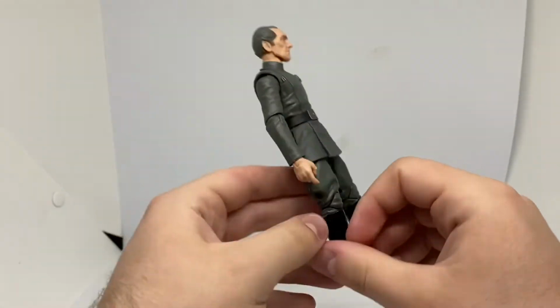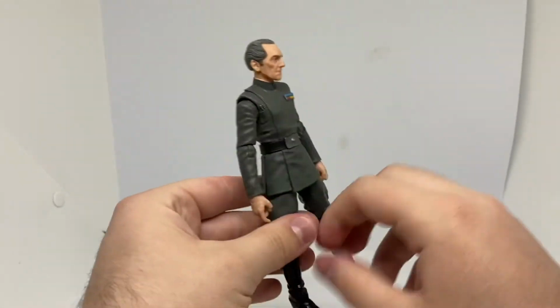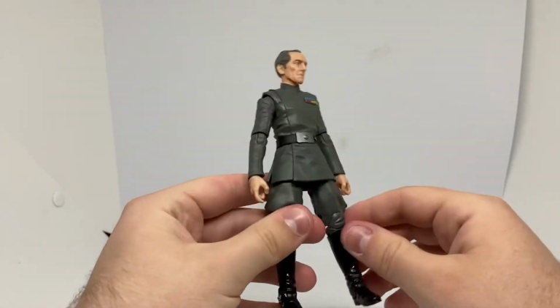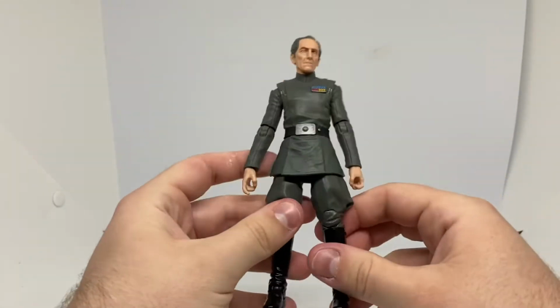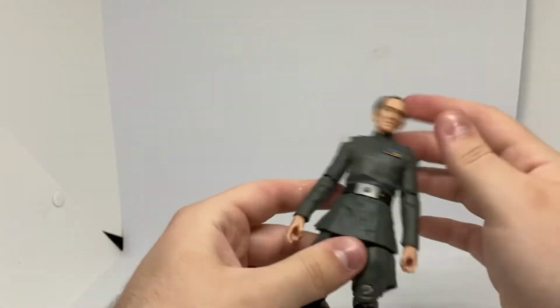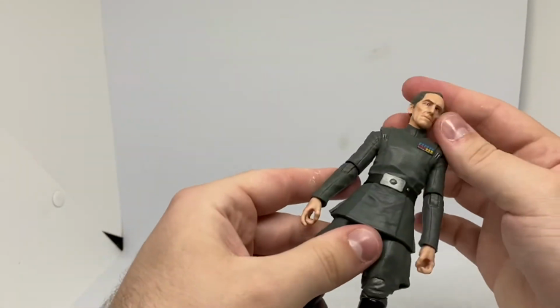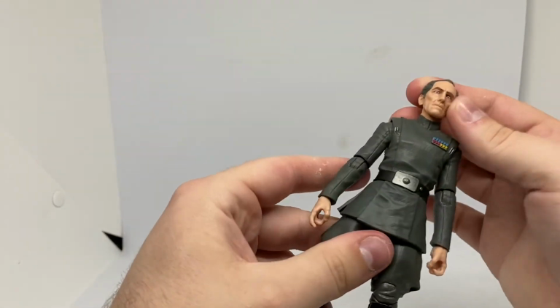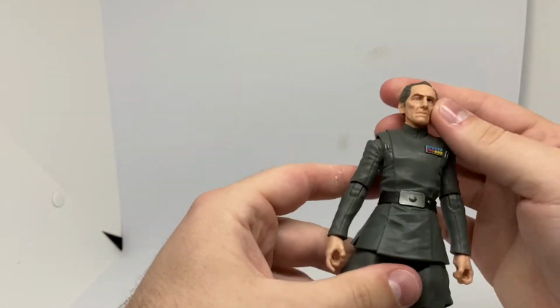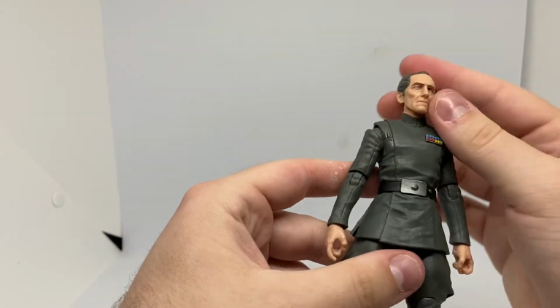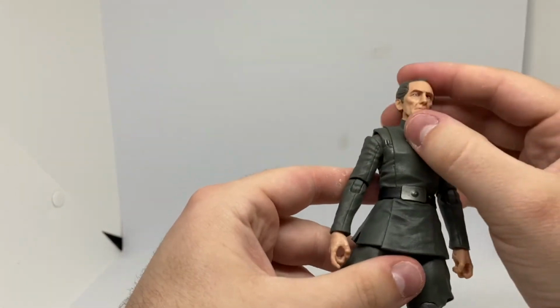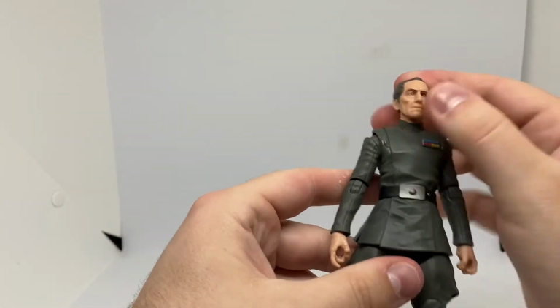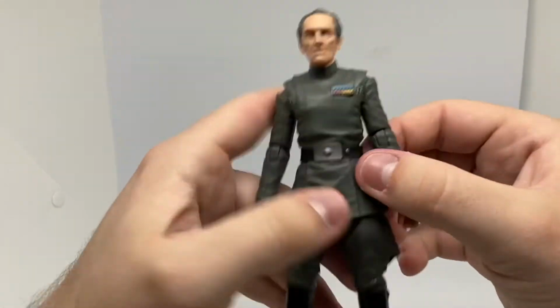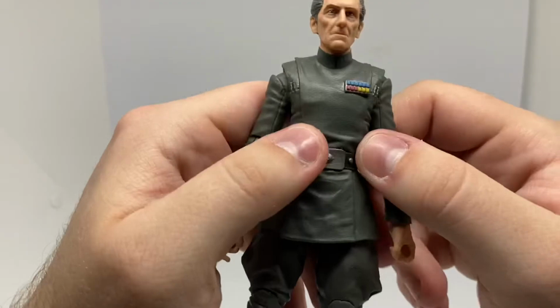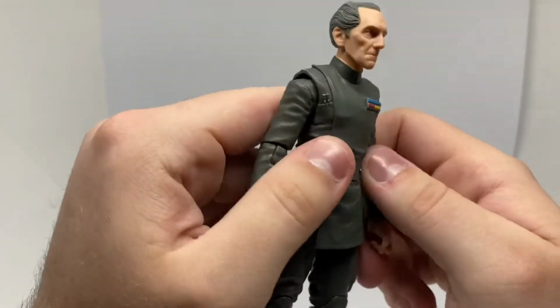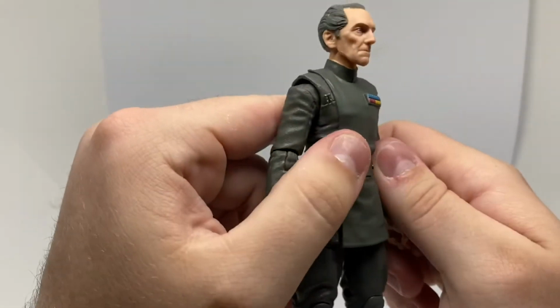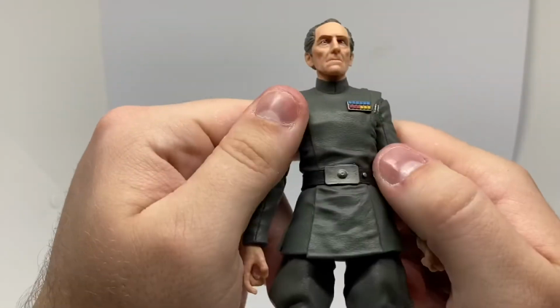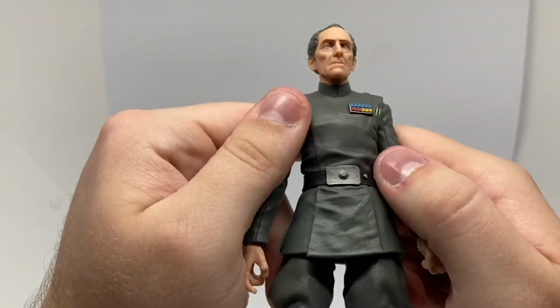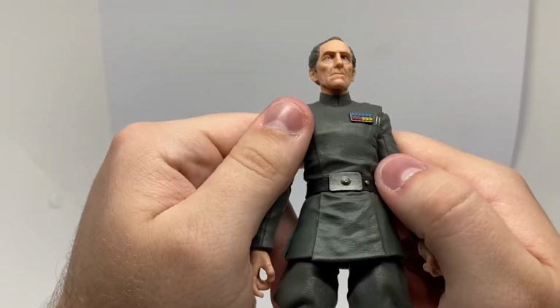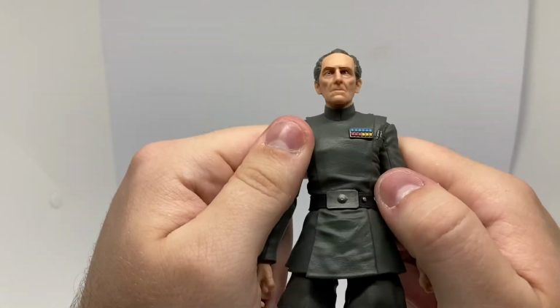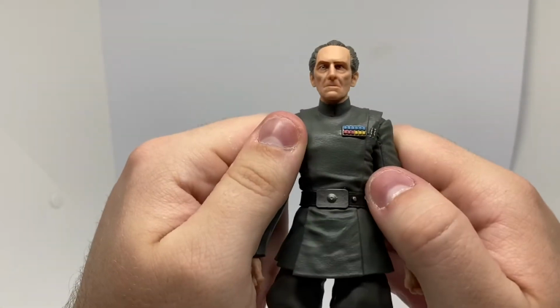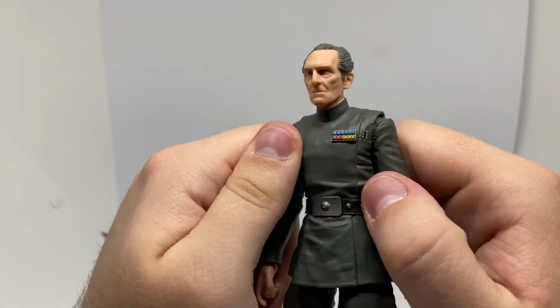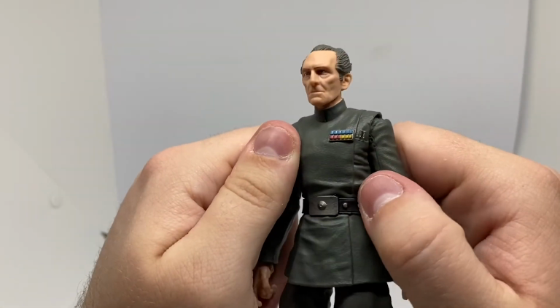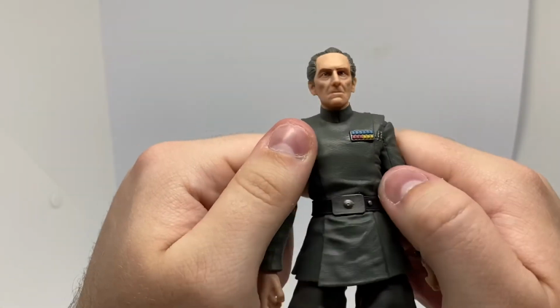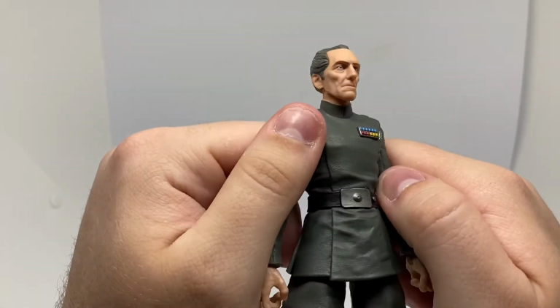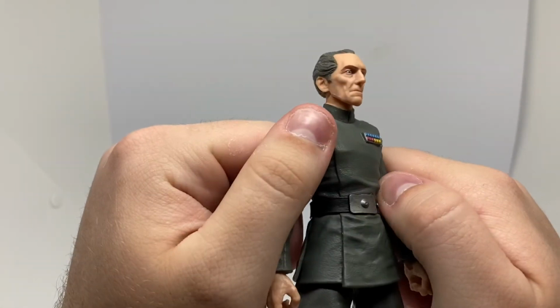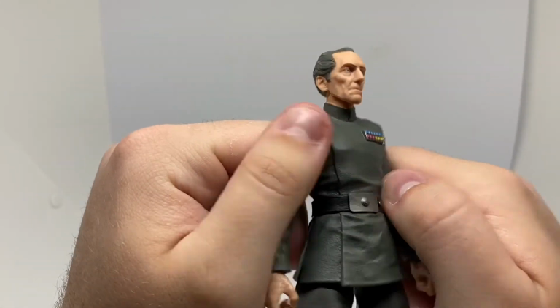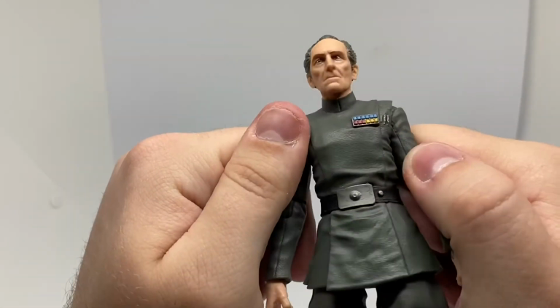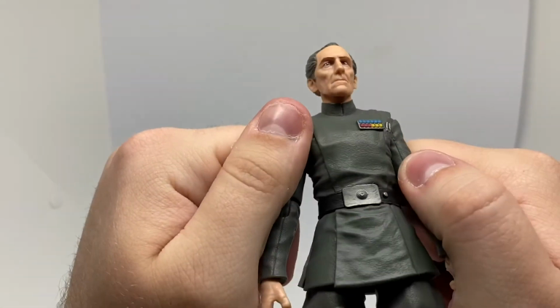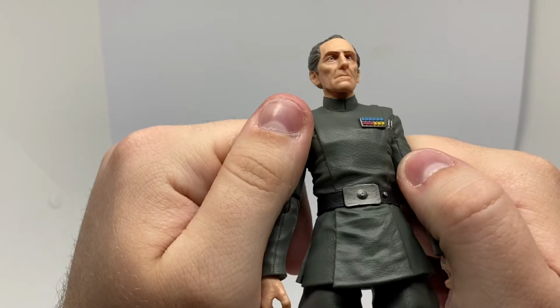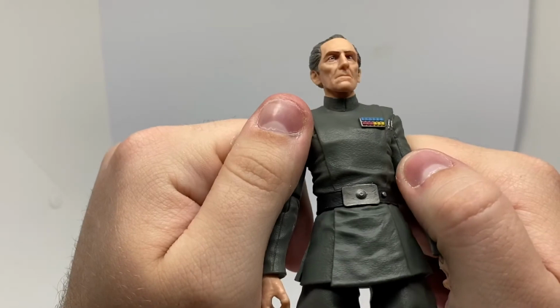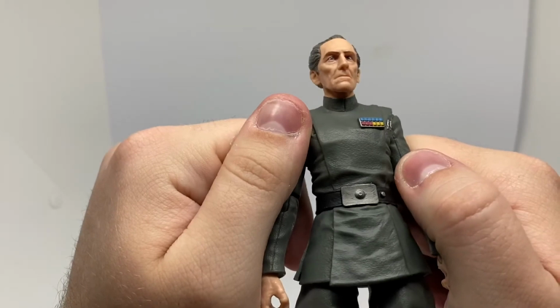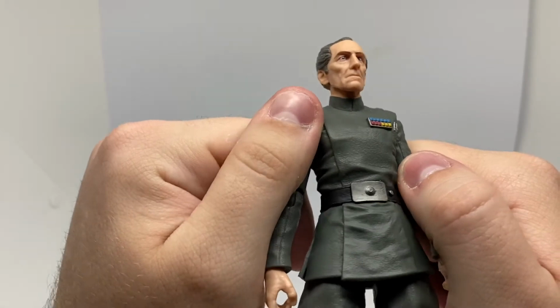It would have been cool to have a gun with him, but that's fine. He looks so cool — it's way better in person. Well done.